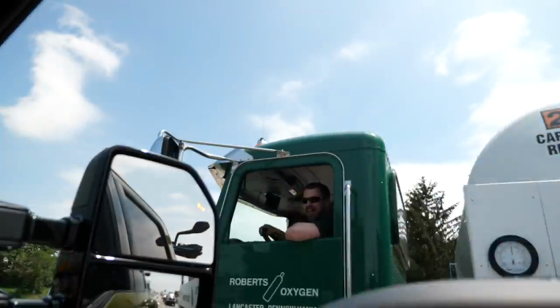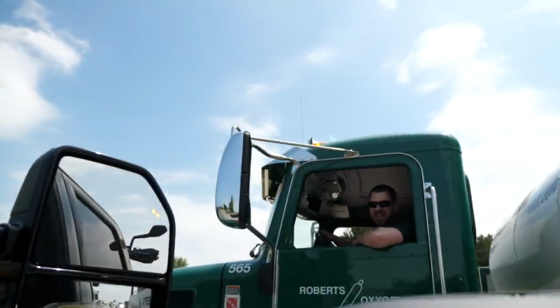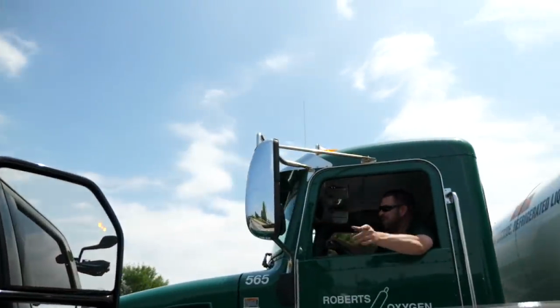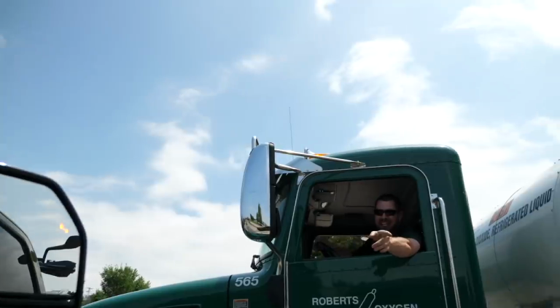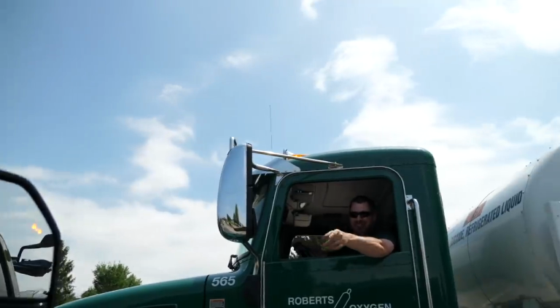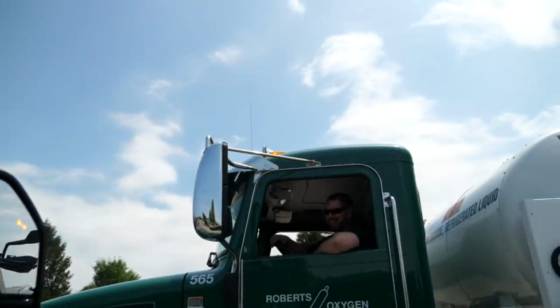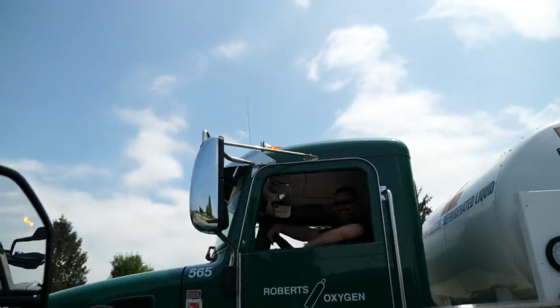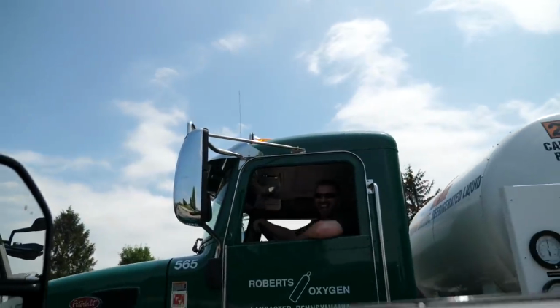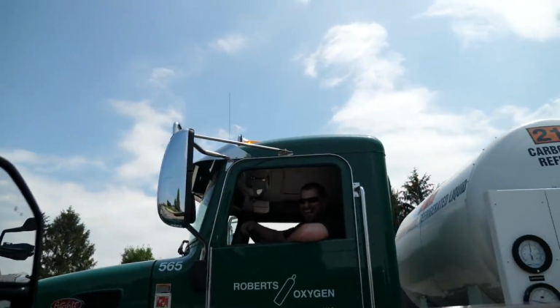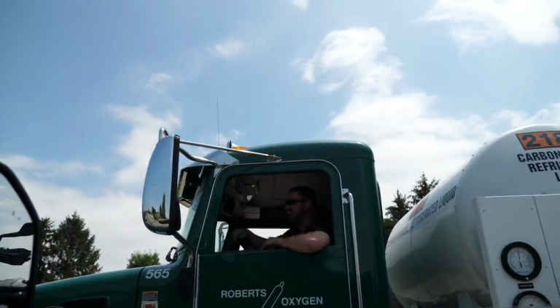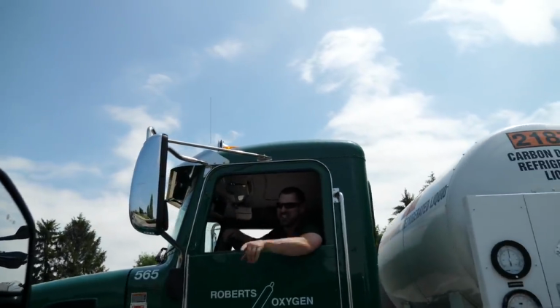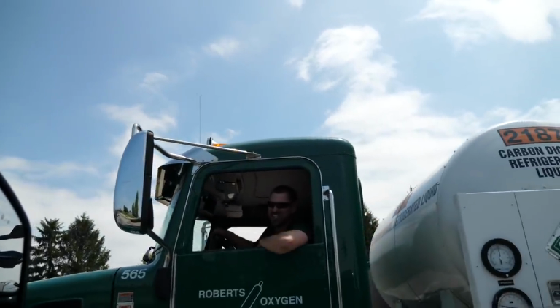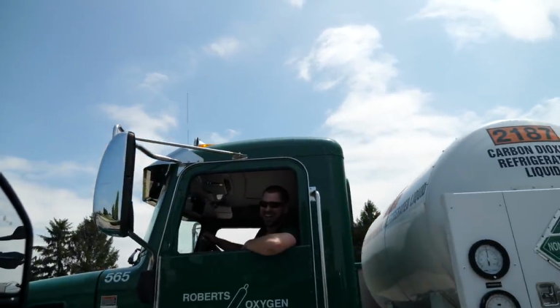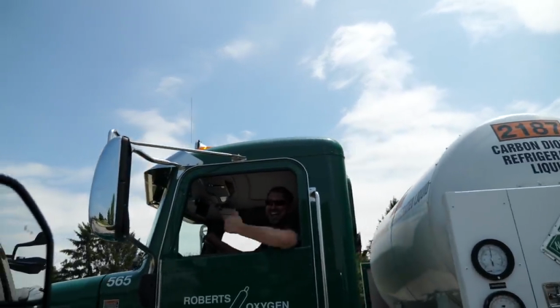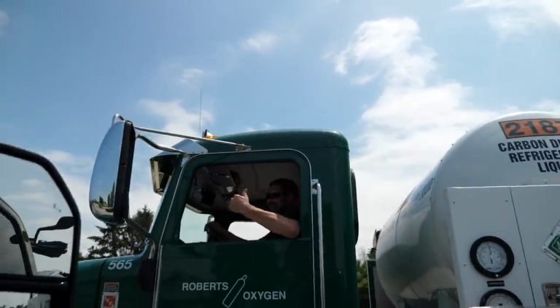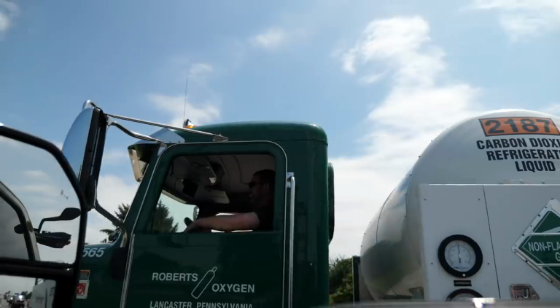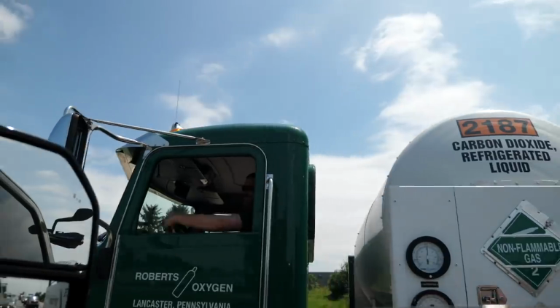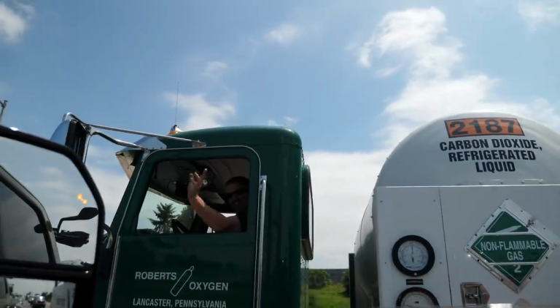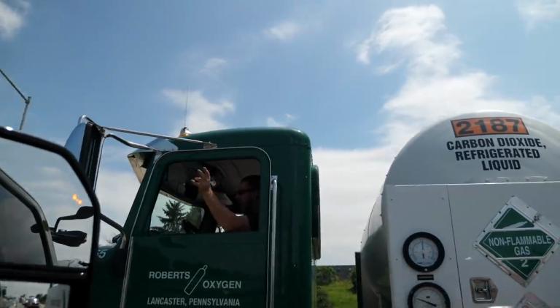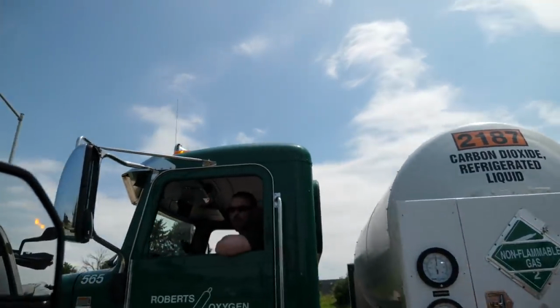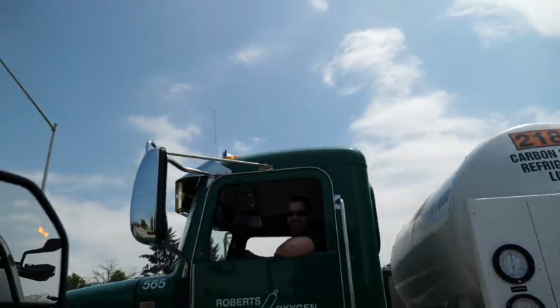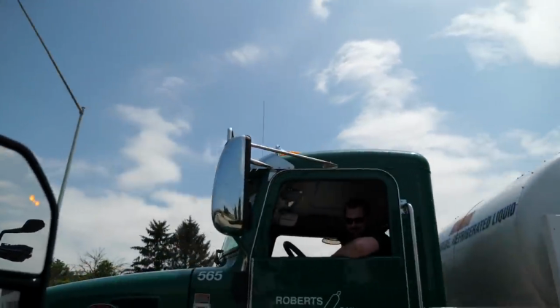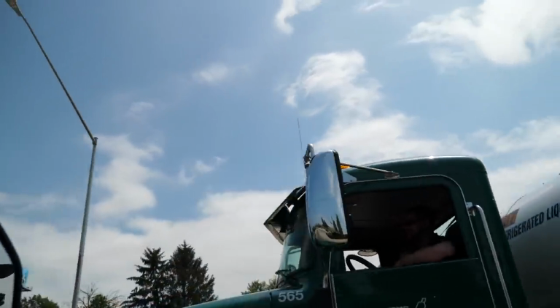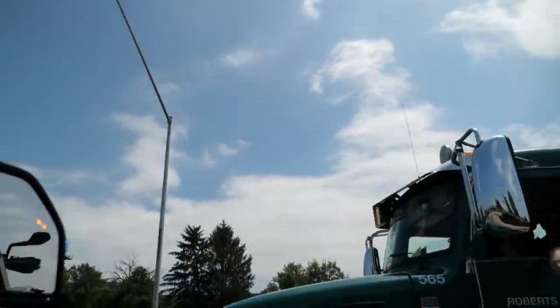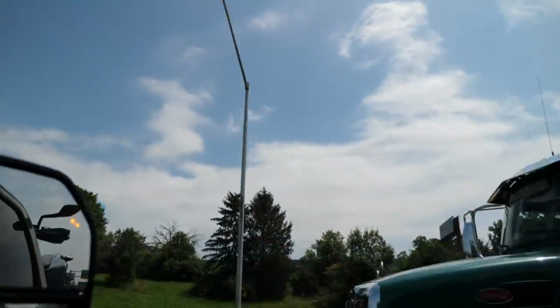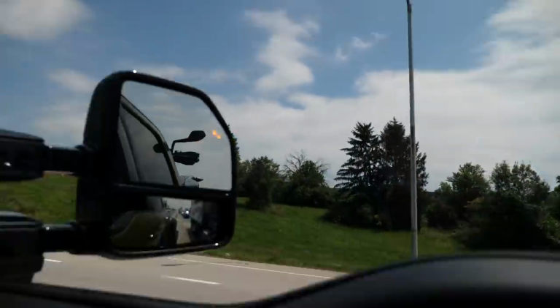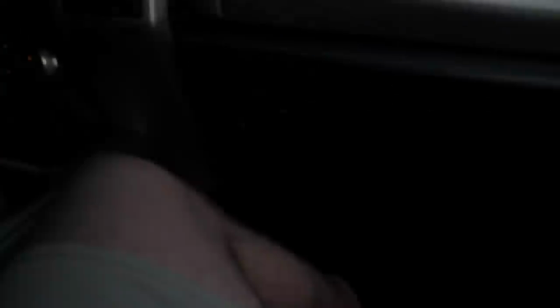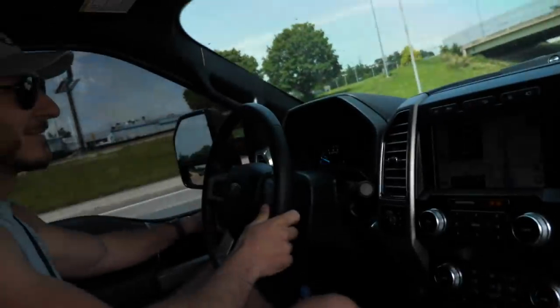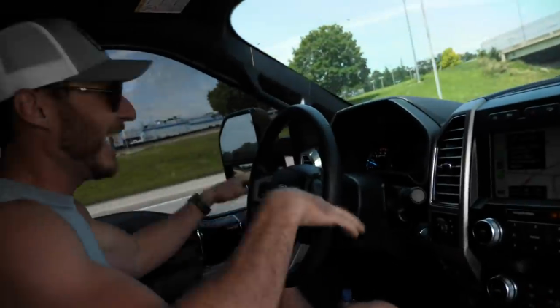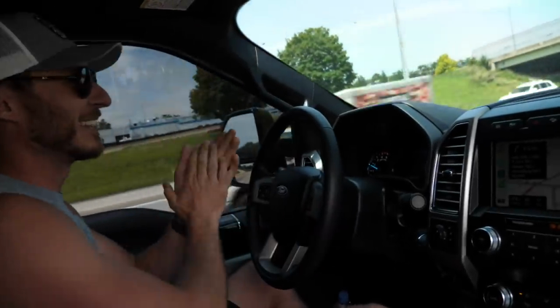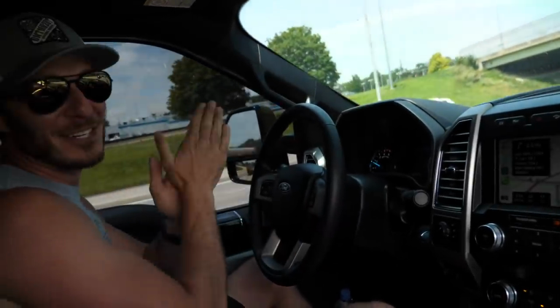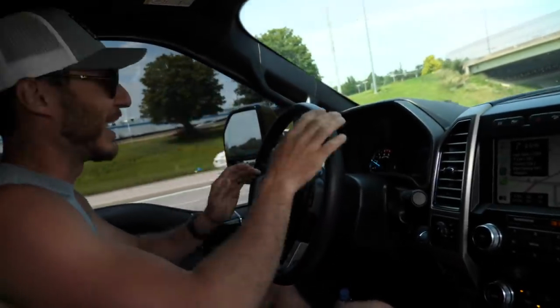That looks even more badass in person. Thank you, bro. I appreciate it, man. I knew it as soon as I saw it. Hell yeah brother, we appreciate you, dude. Have a good weekend. Take it easy. I freaking love our subscribers. Hell yeah, man.